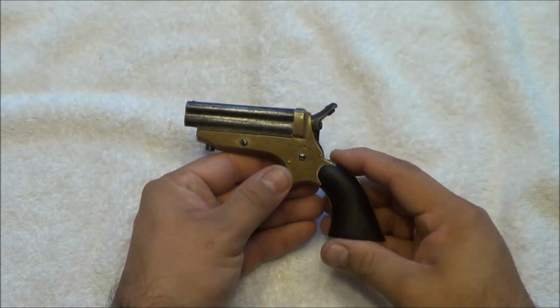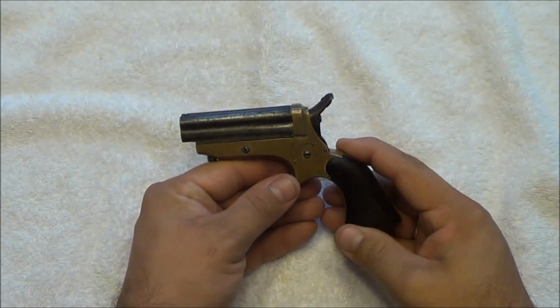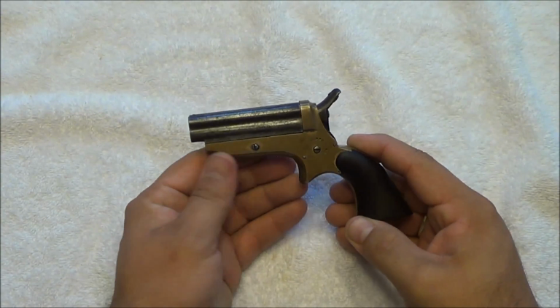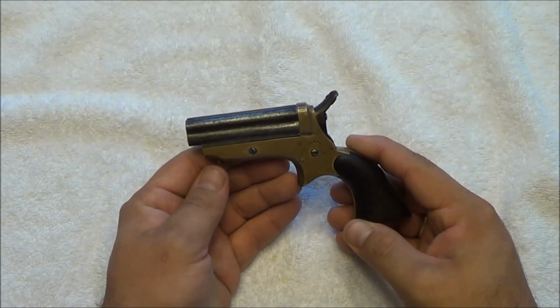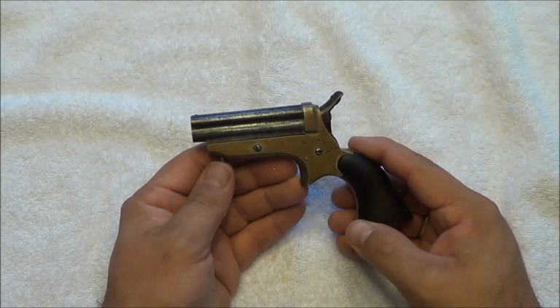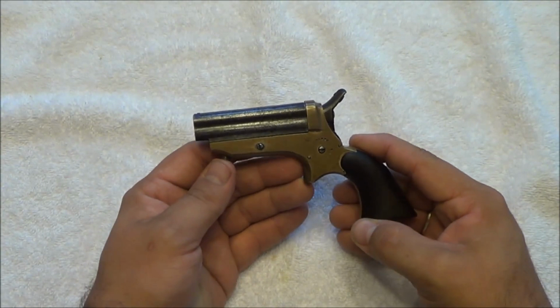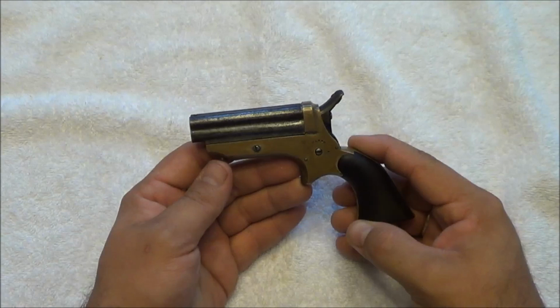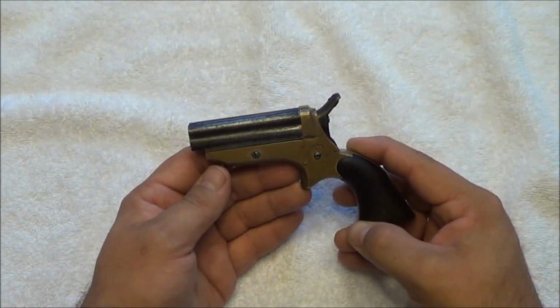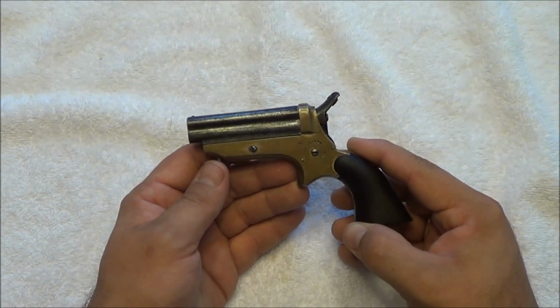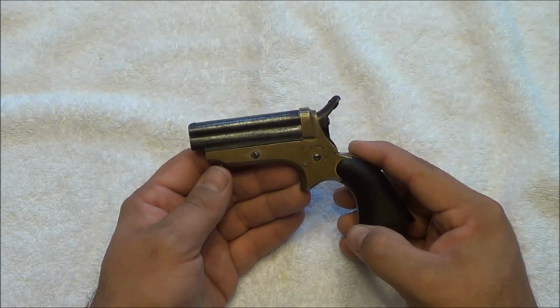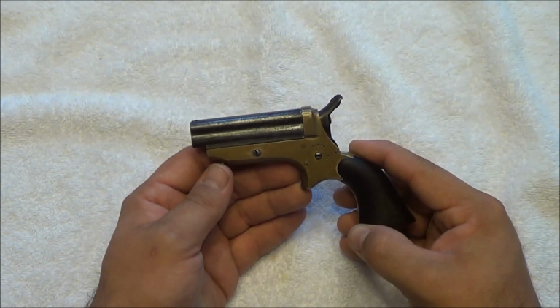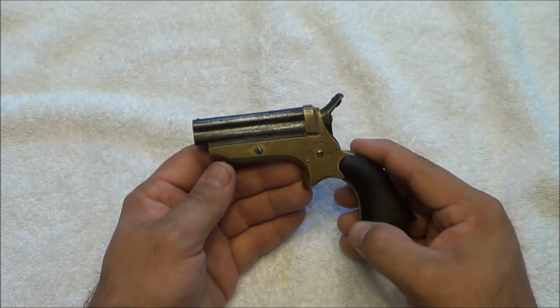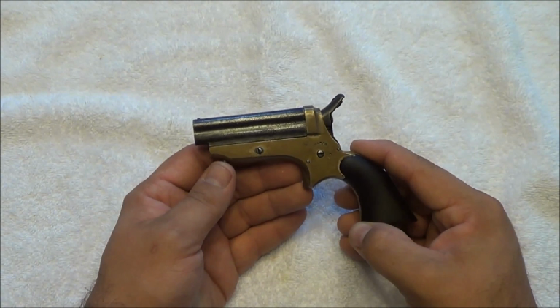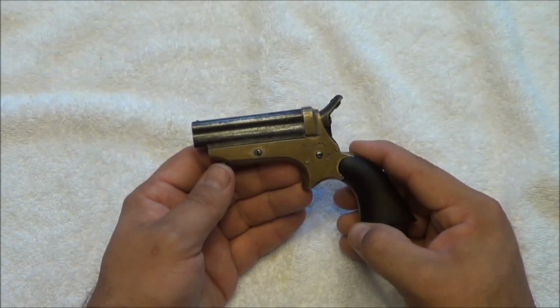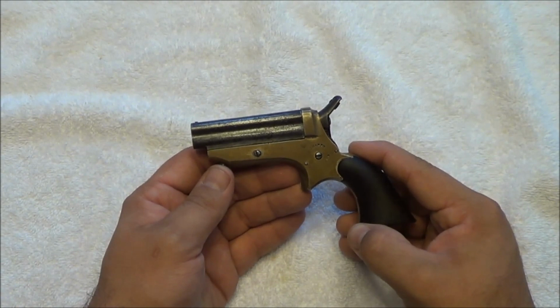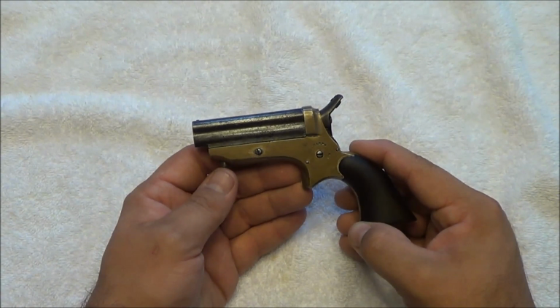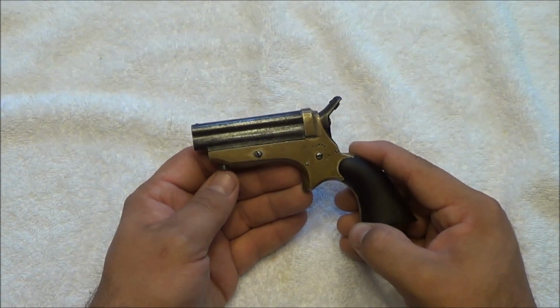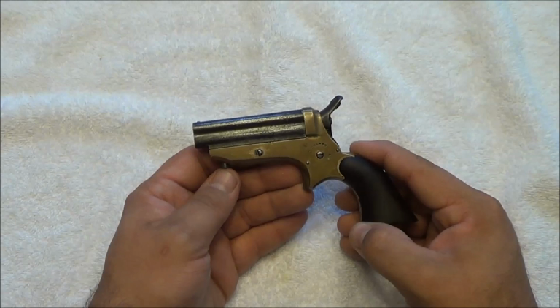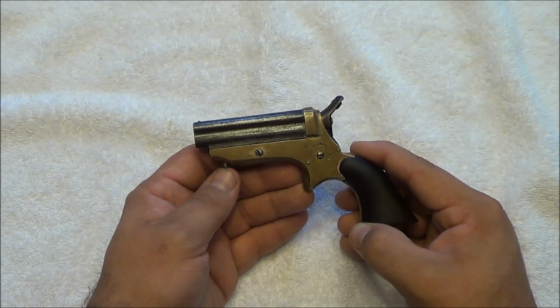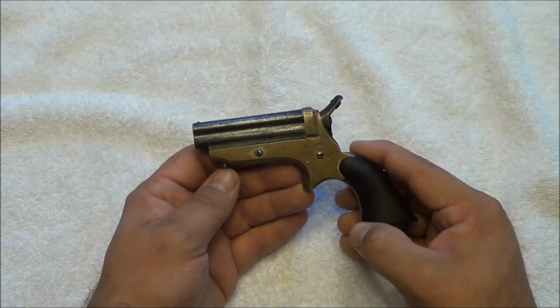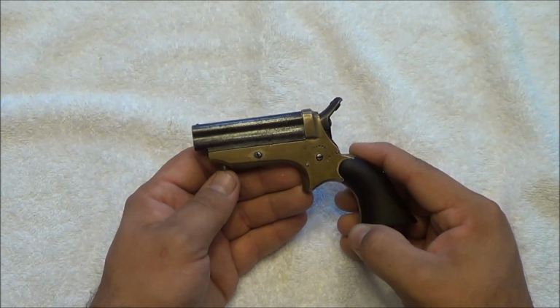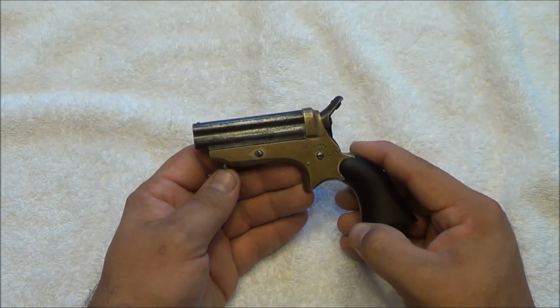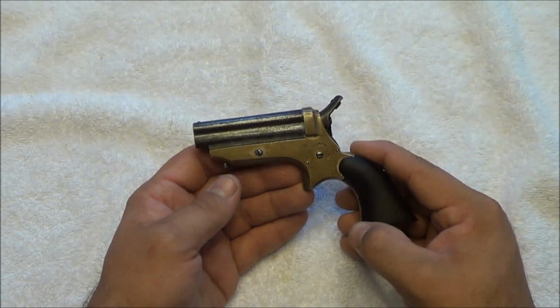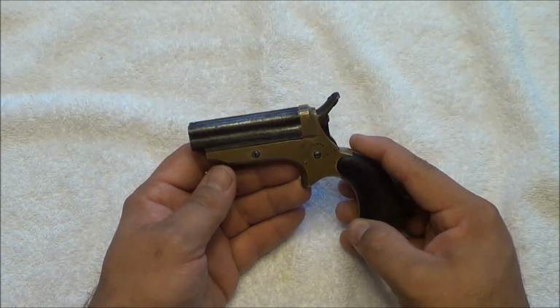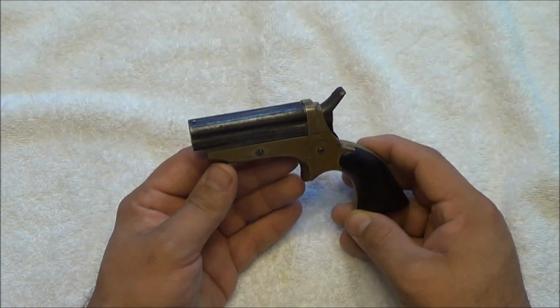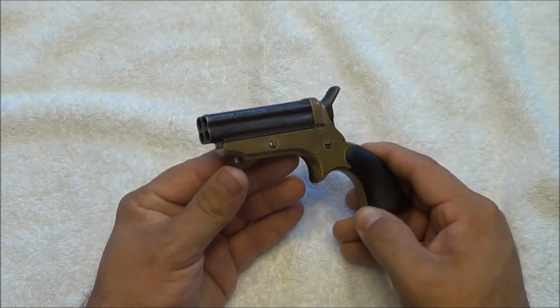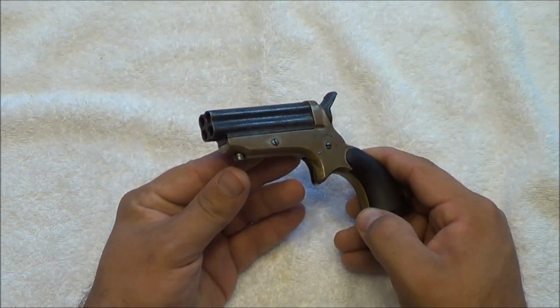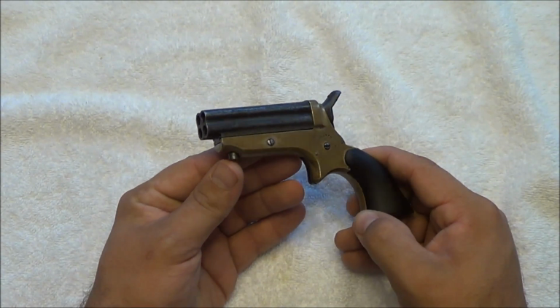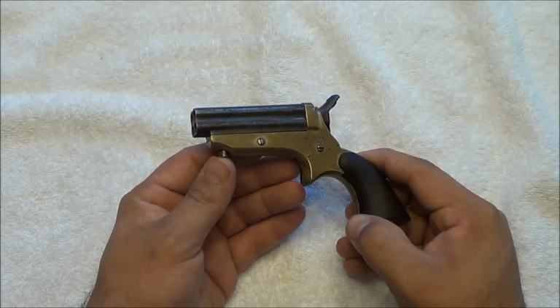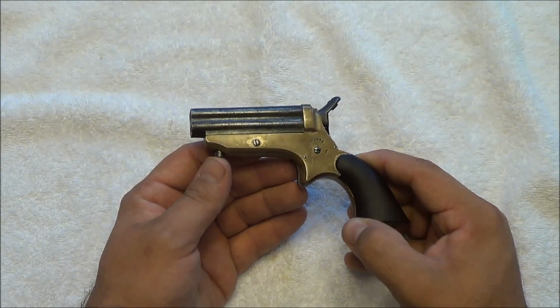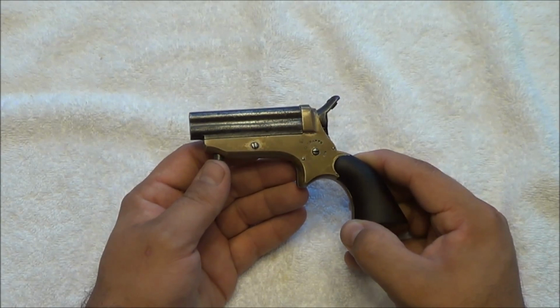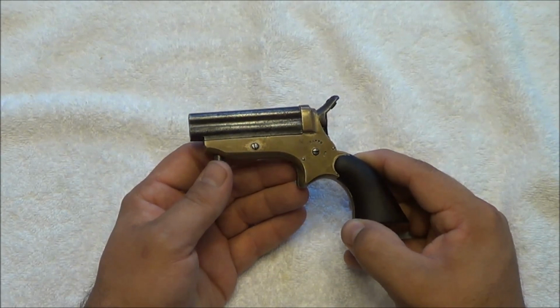When I purchased this, it became my oldest gun by around 60 years or so. My next oldest would be my Savage 1907, made in 1910. So this is much, much older — around 50 years more.